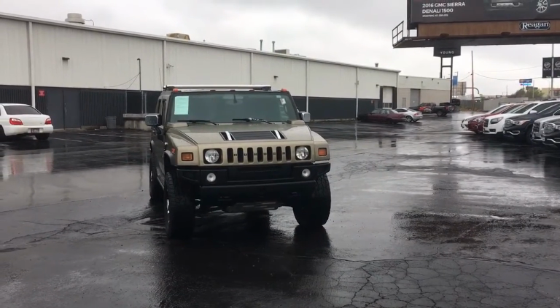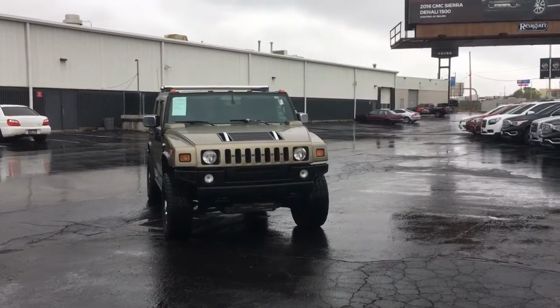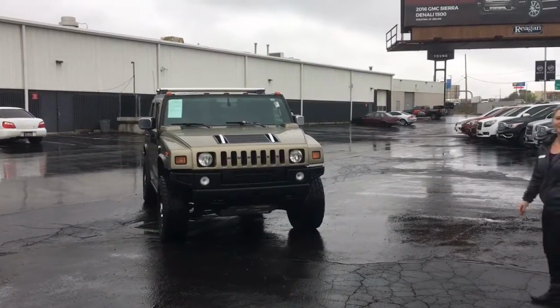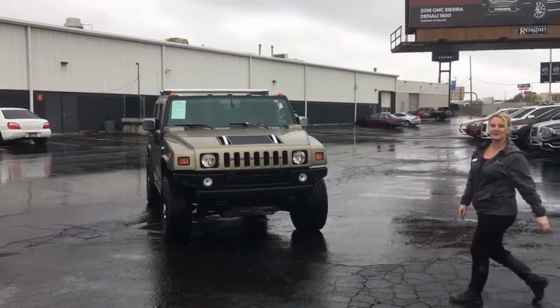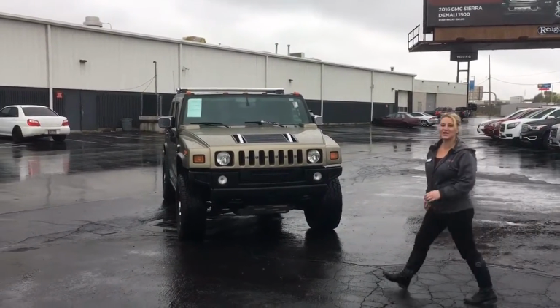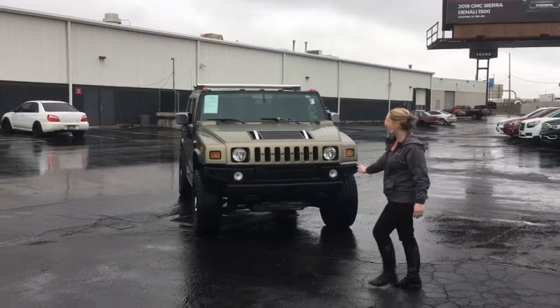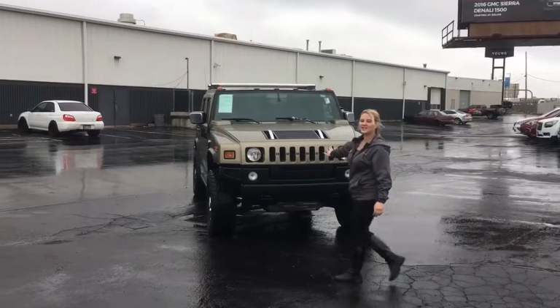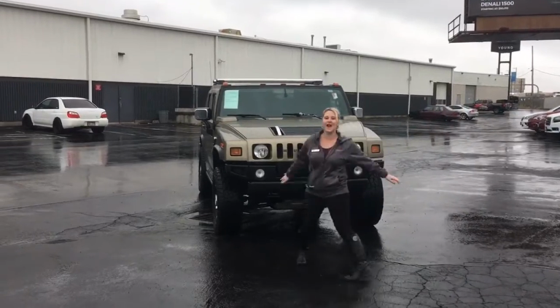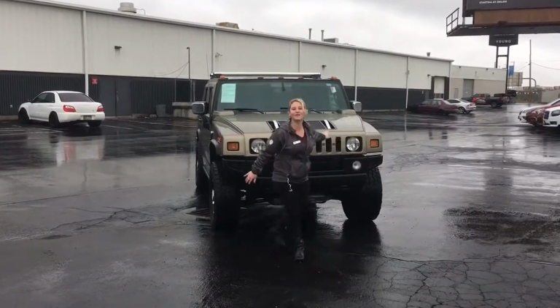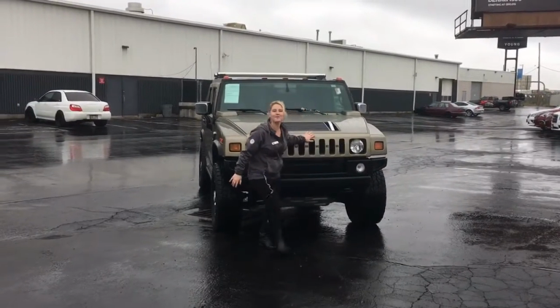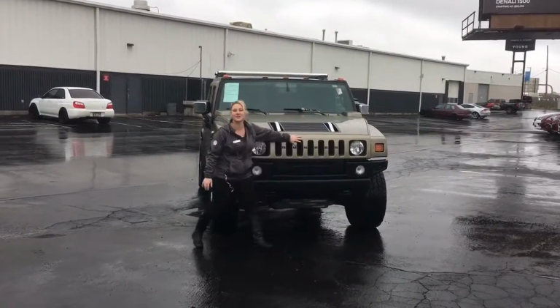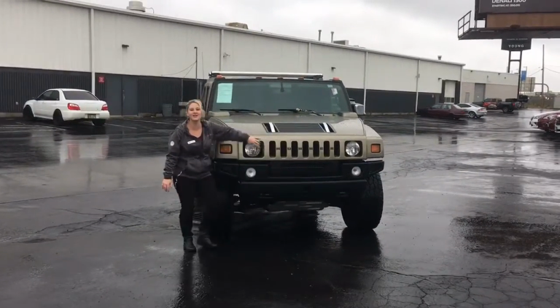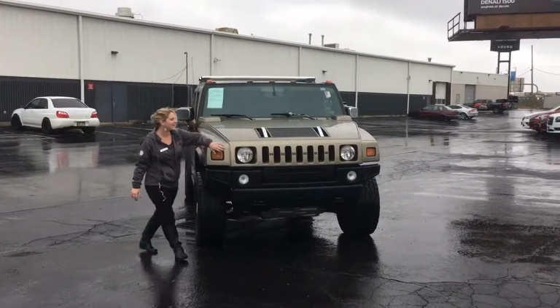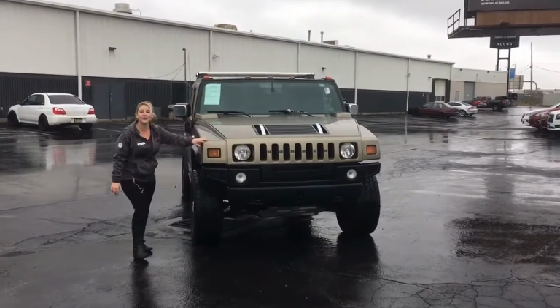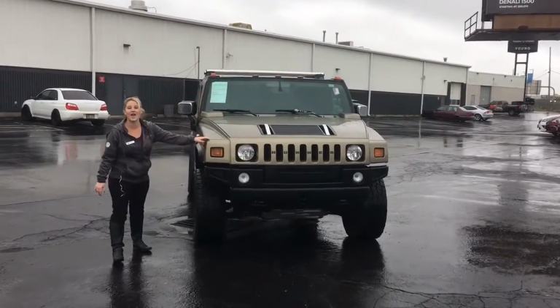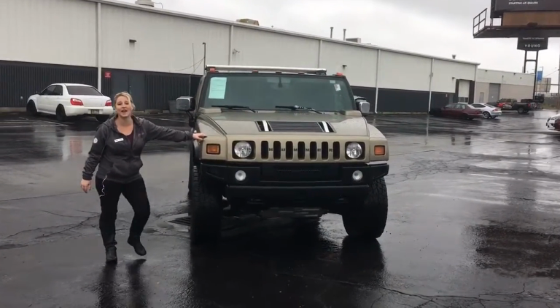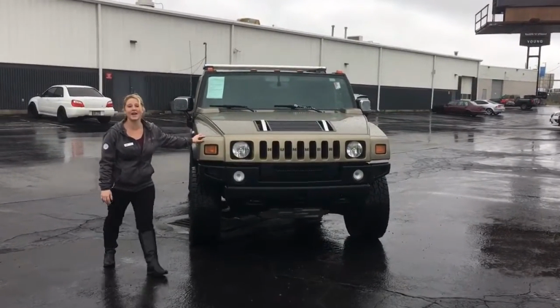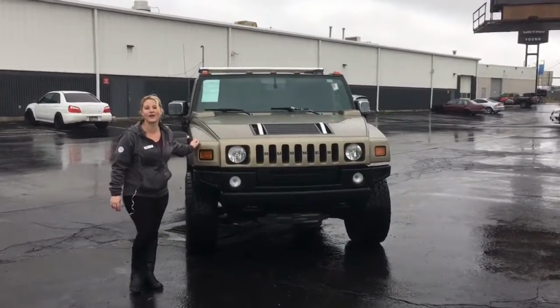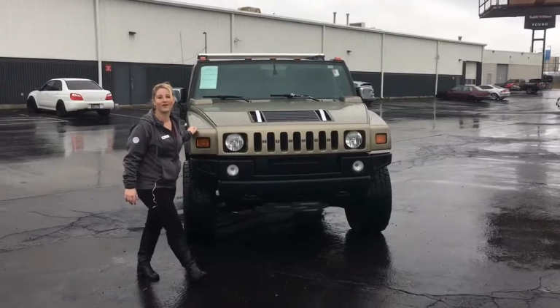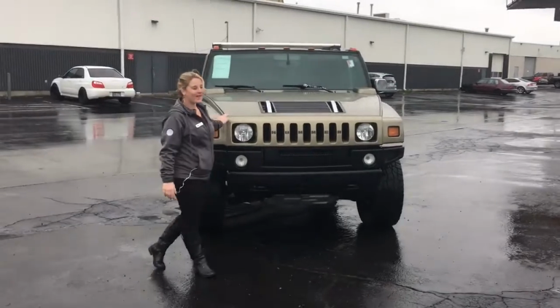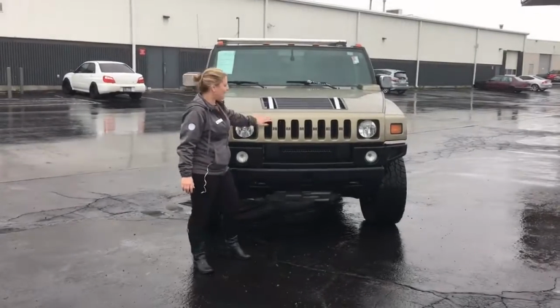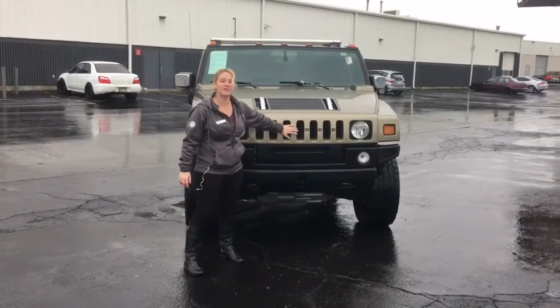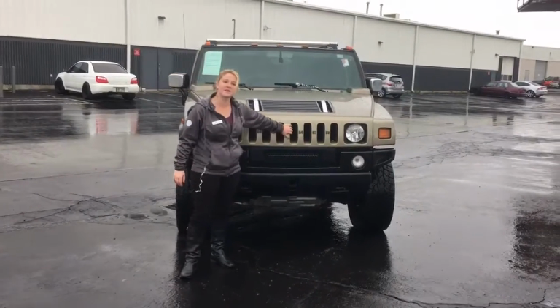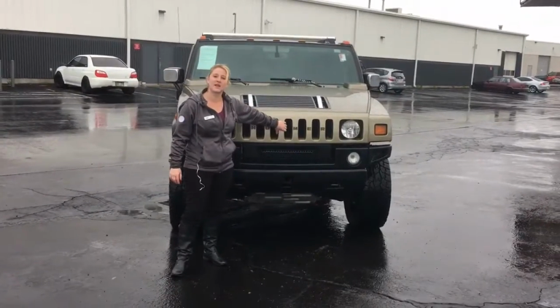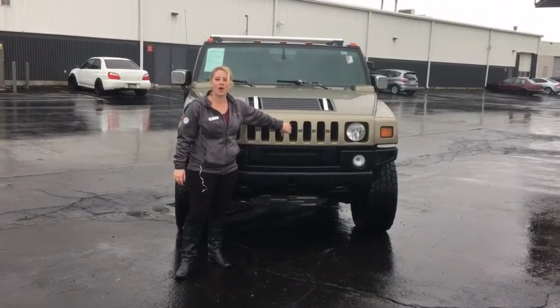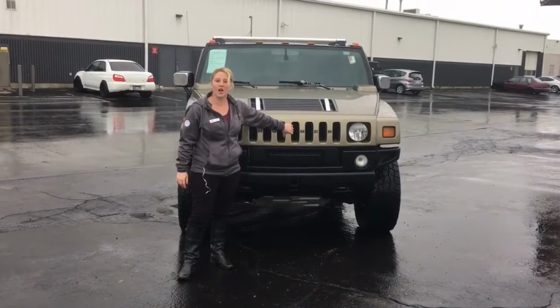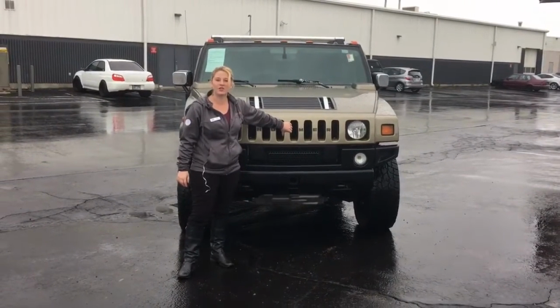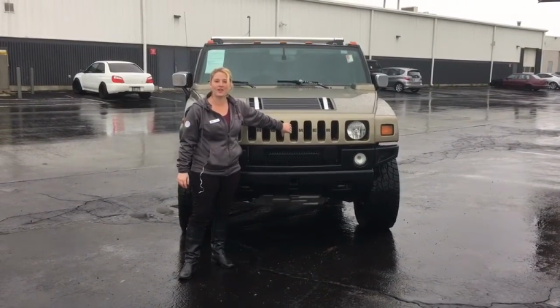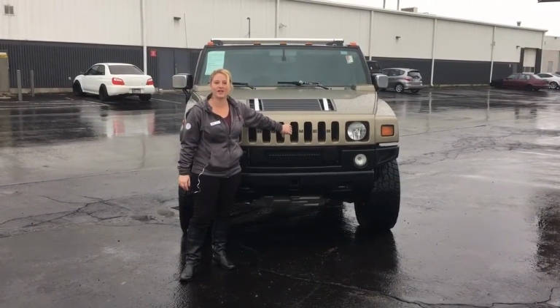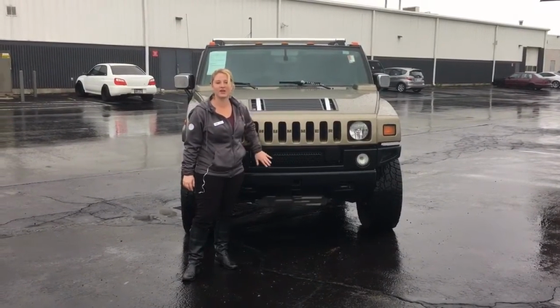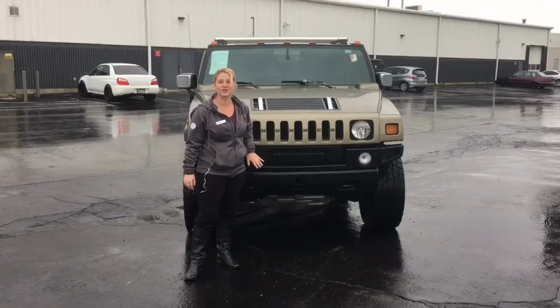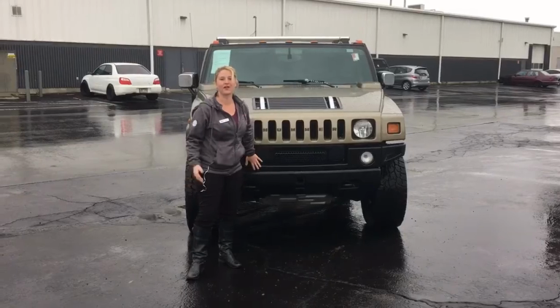Hi guys, welcome to Young Buick GMC. You can see I have one of our Hummers in front of us. This vehicle has been taken care of very well. If you're looking for something that's going to work in our winter weathers here, this vehicle is right for you.